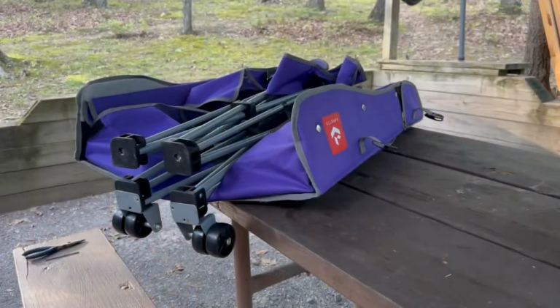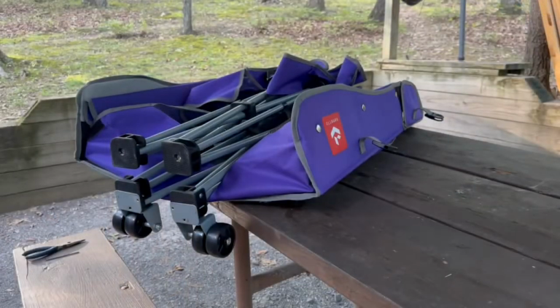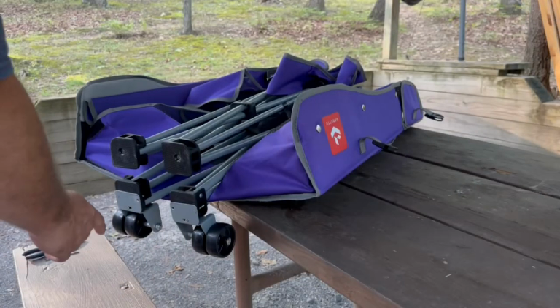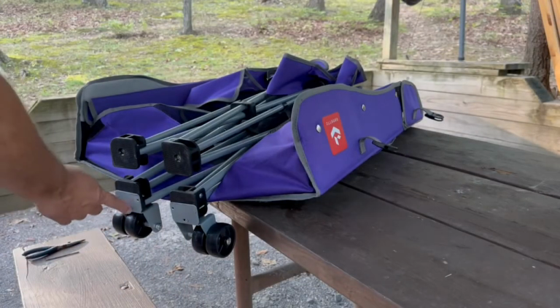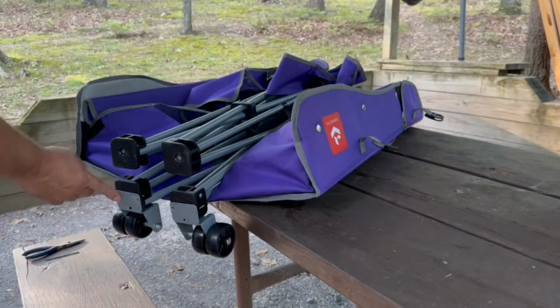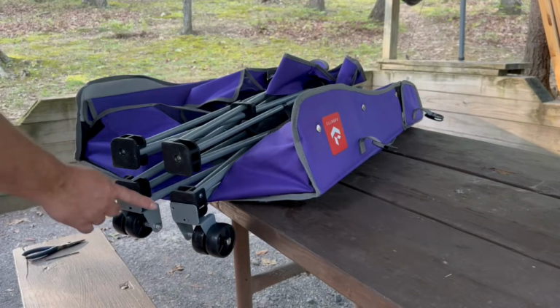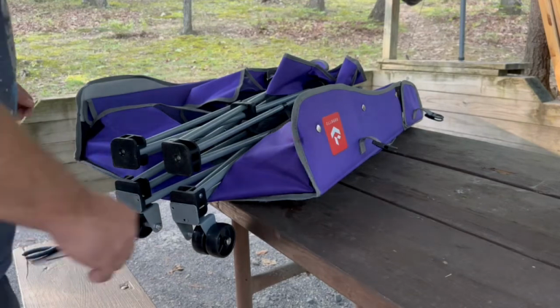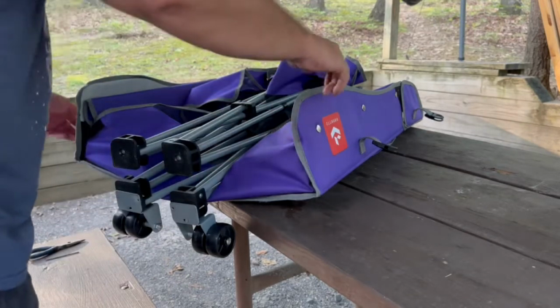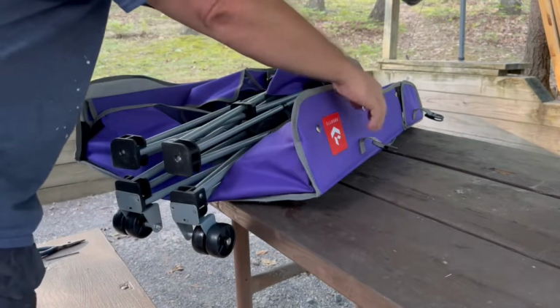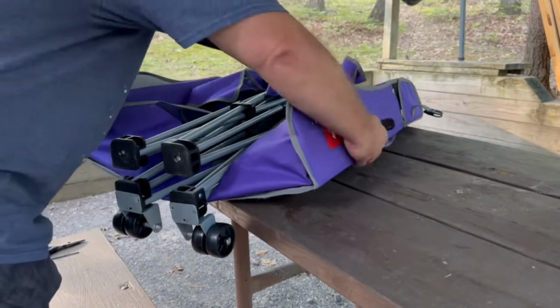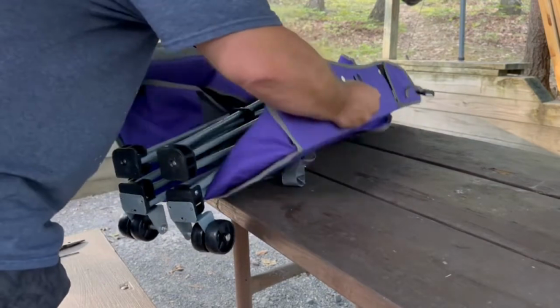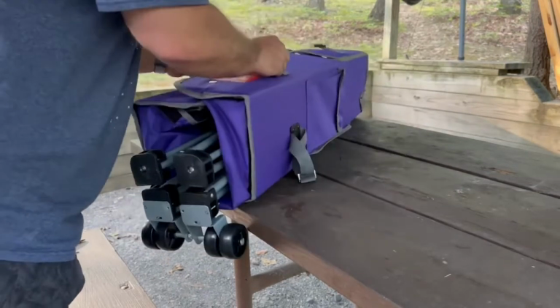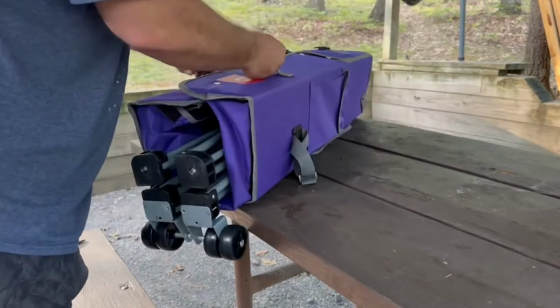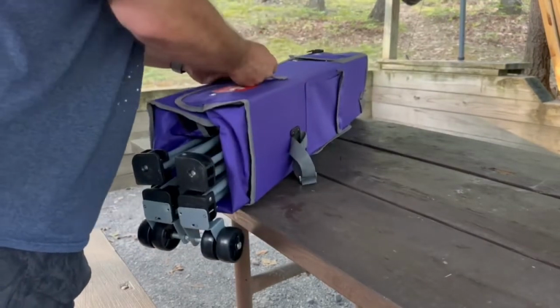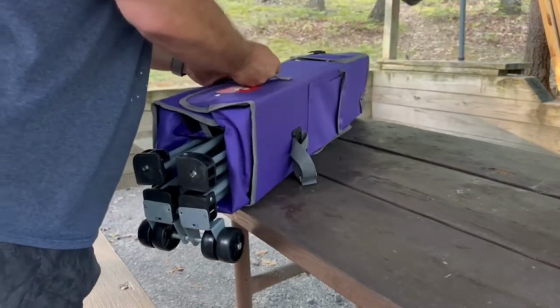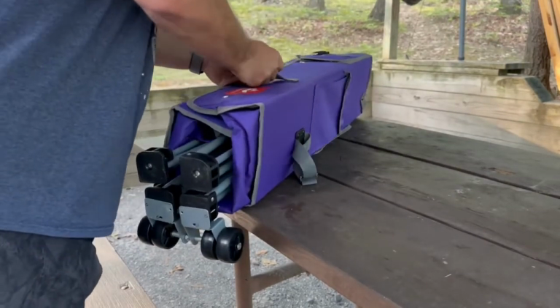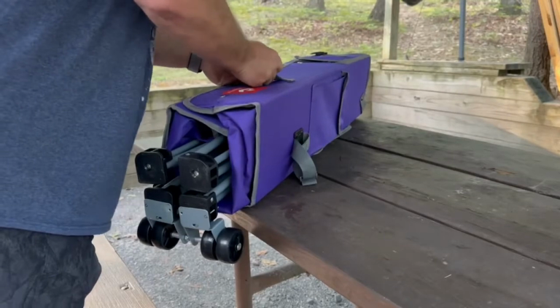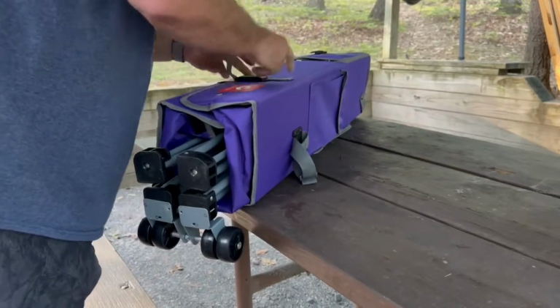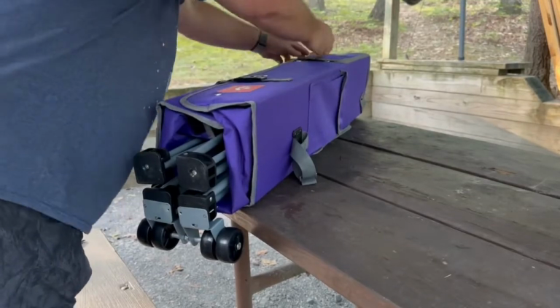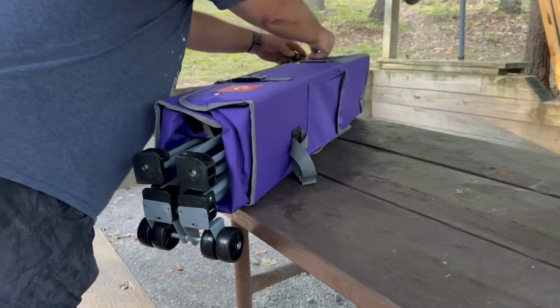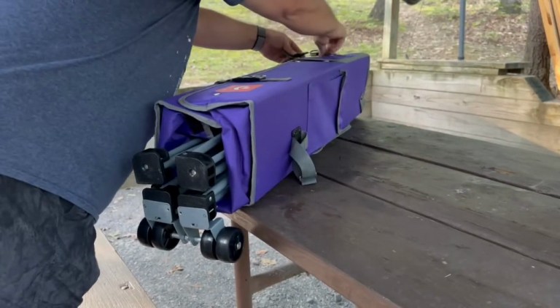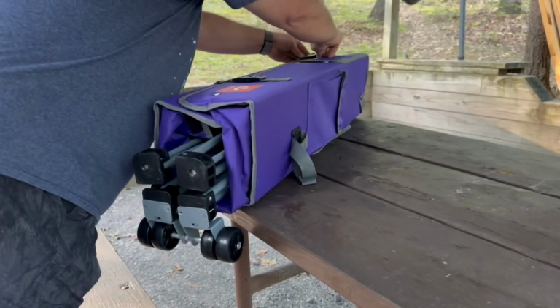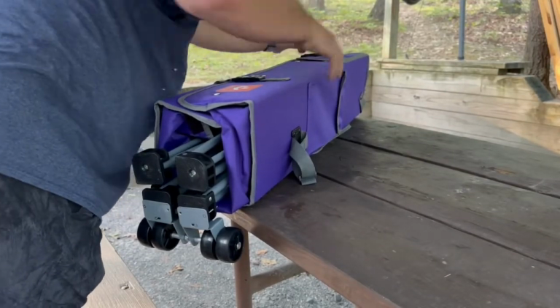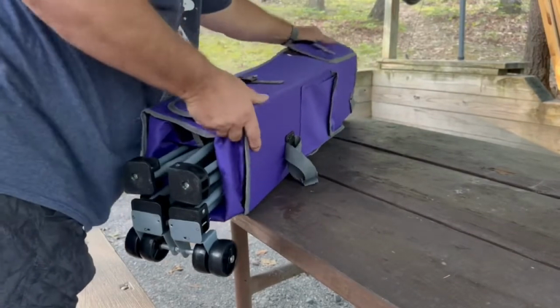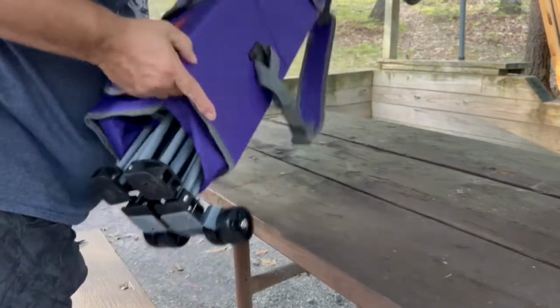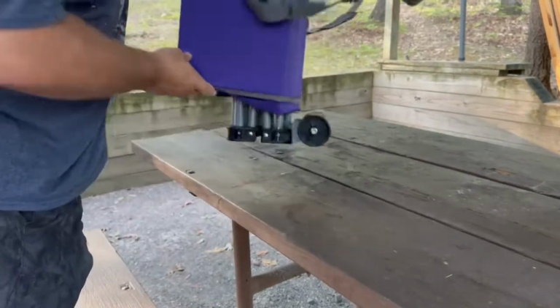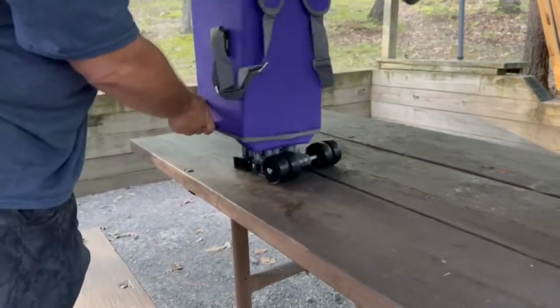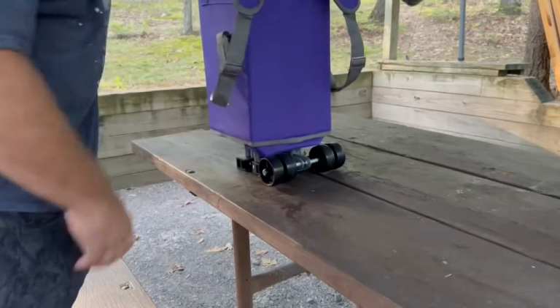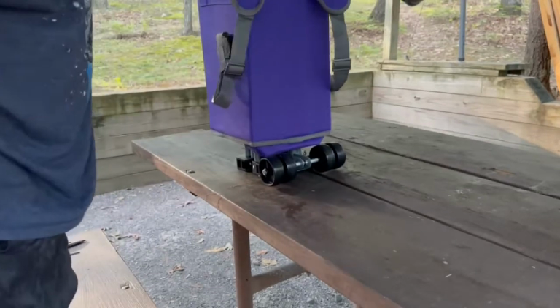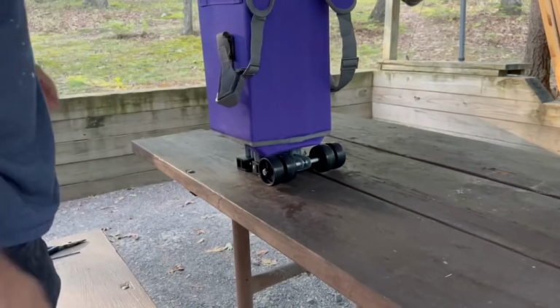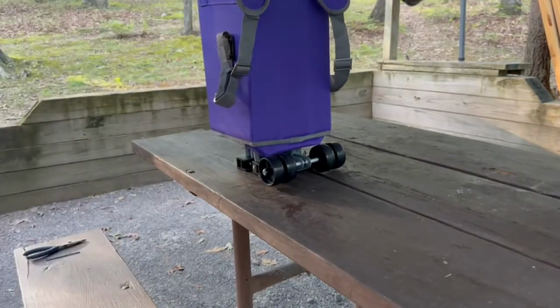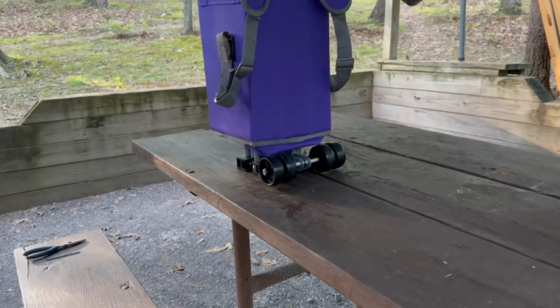Once I've tightened down the bolts and nuts on both sides, you can close the chair. You've completed your installation of the wheels.